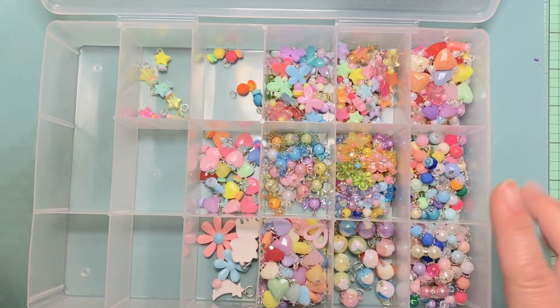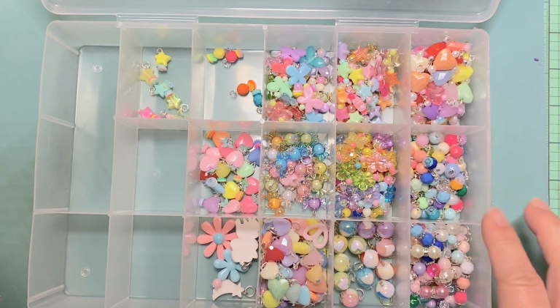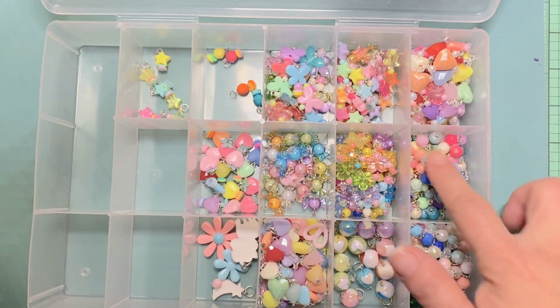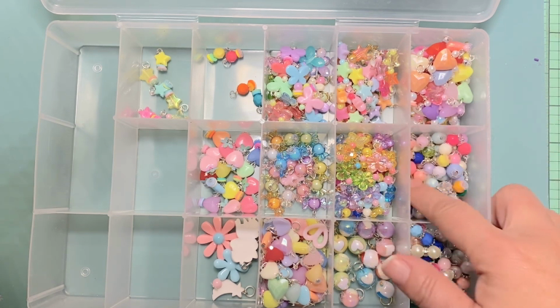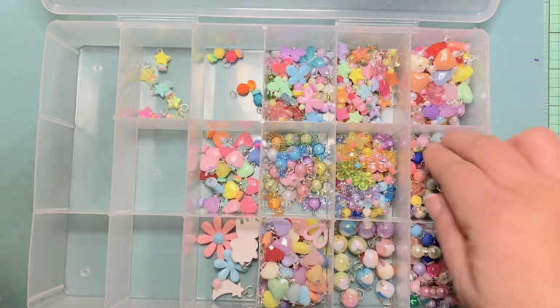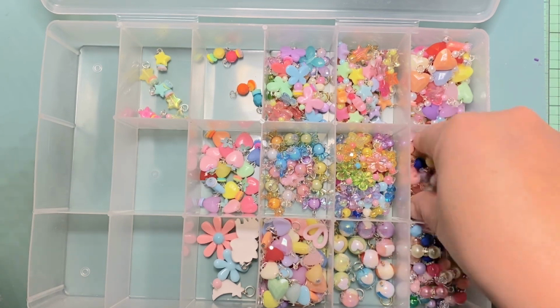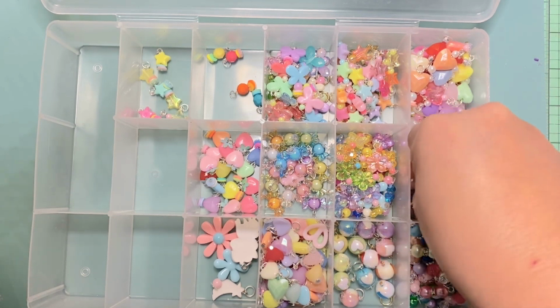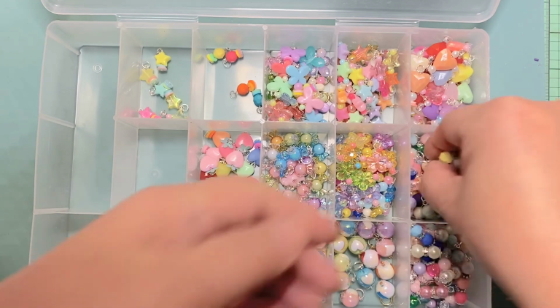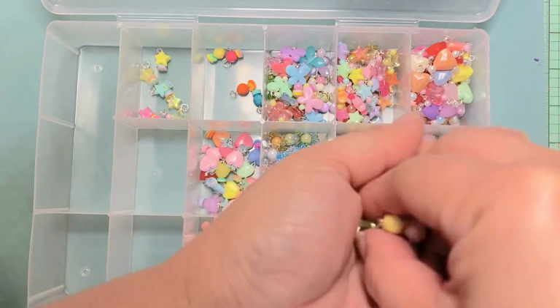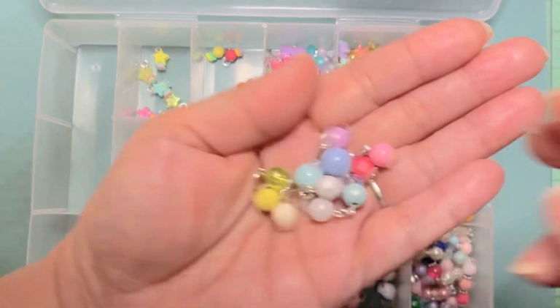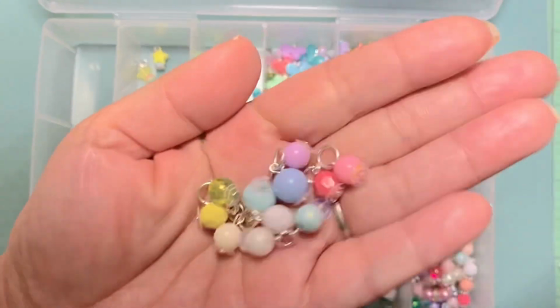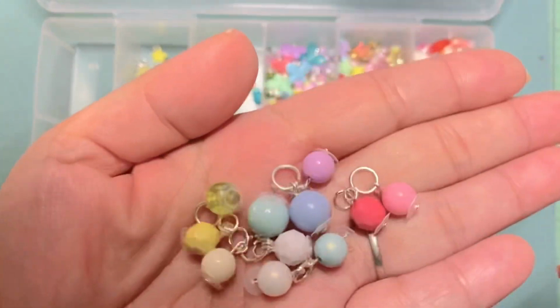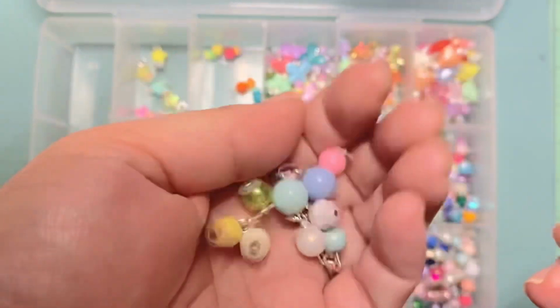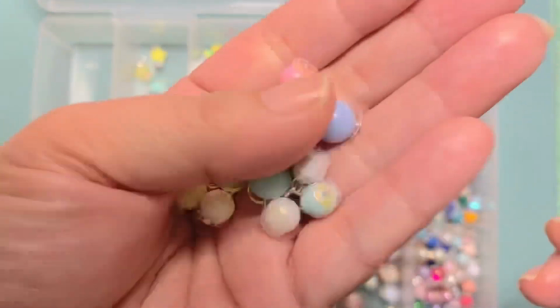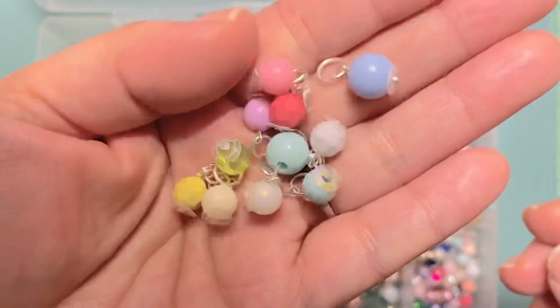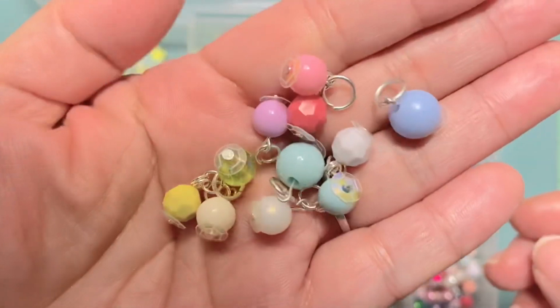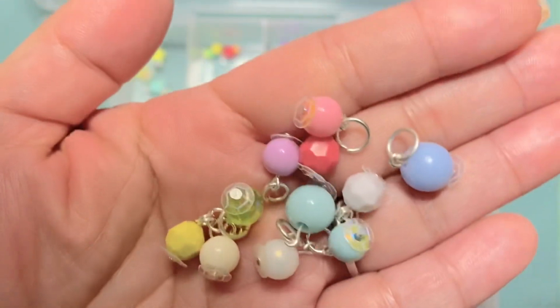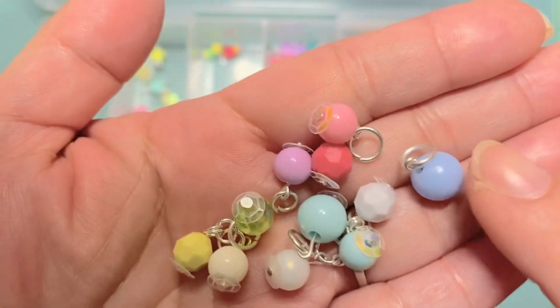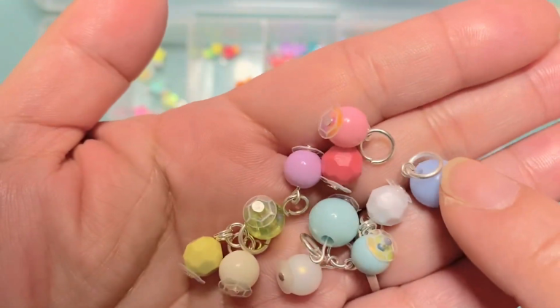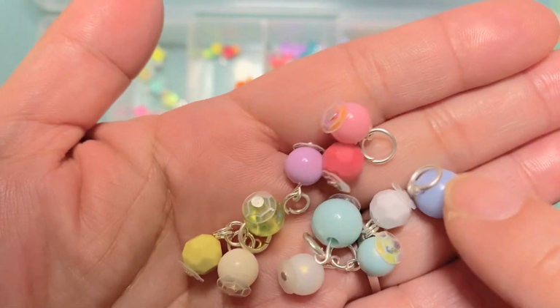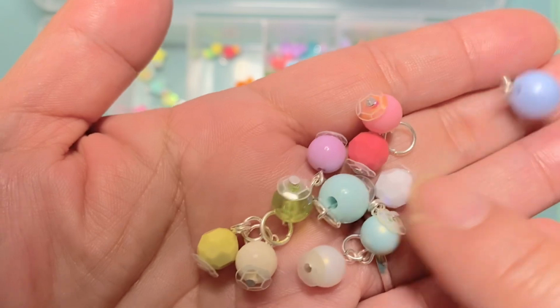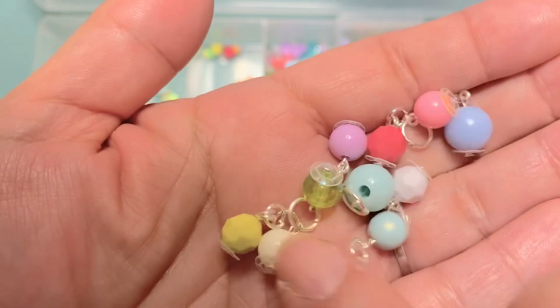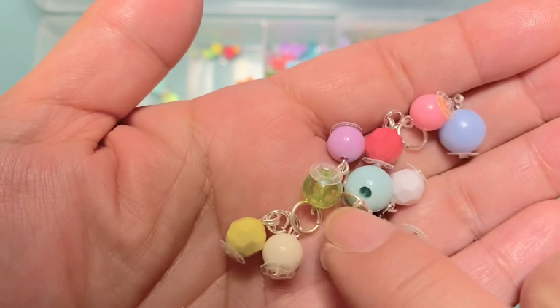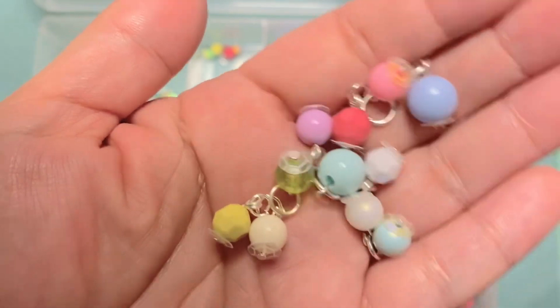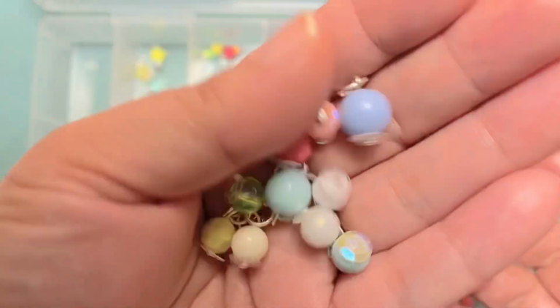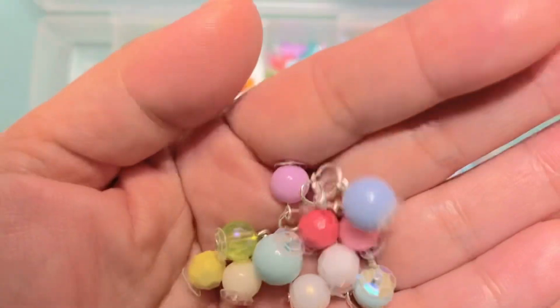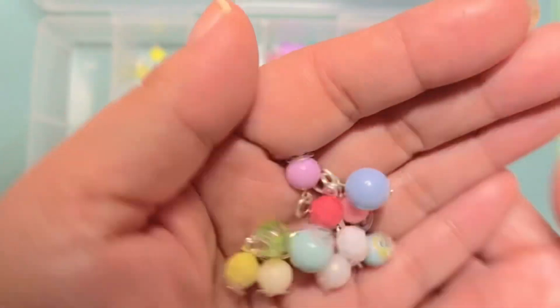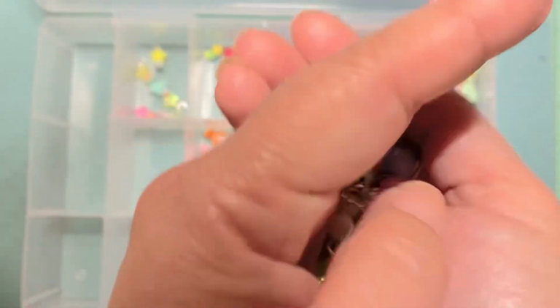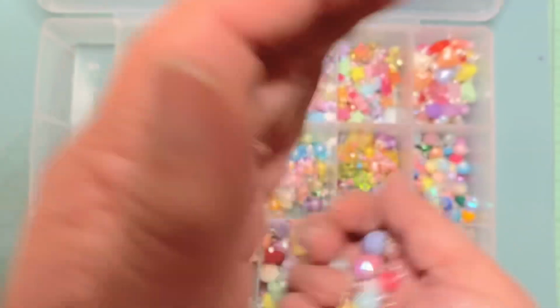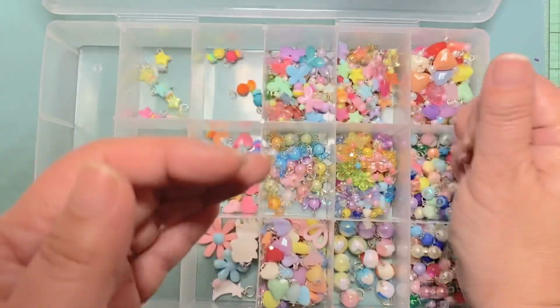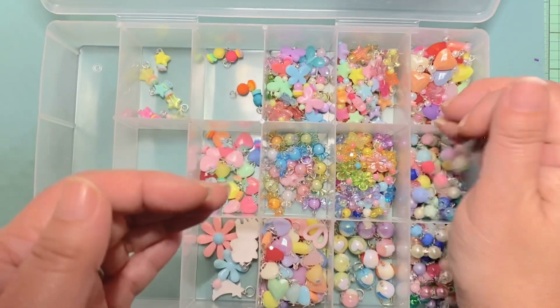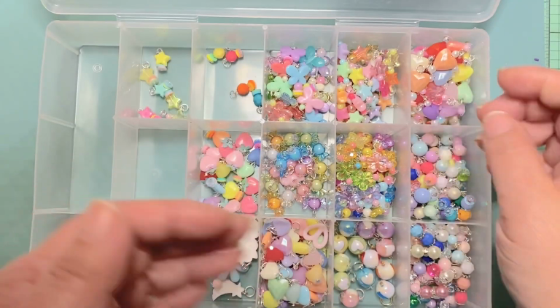I just wanted to show you some of the combinations I made. This one here is just all single beads, and I attached a jump ring to most of them so they're kind of ready to go.